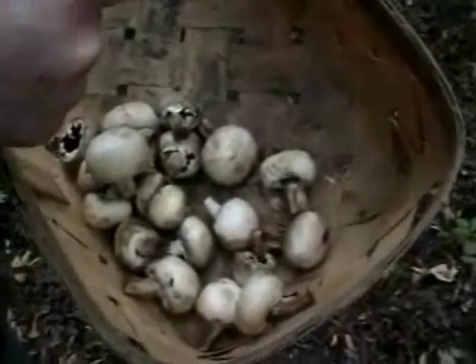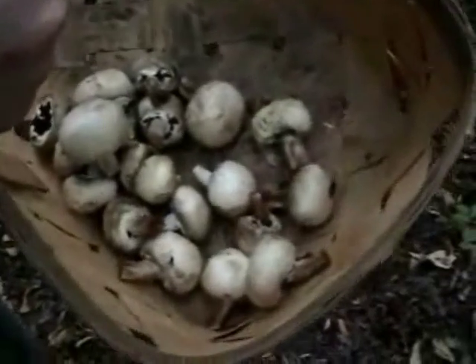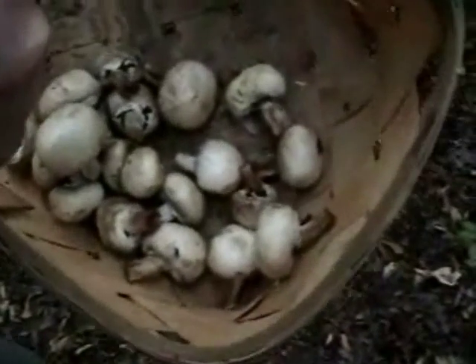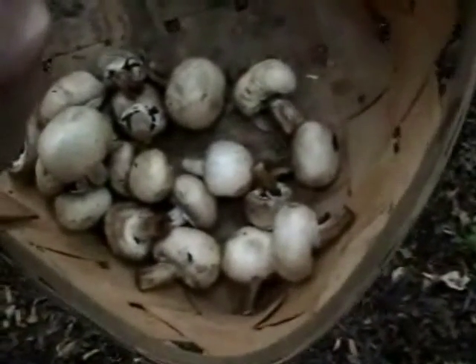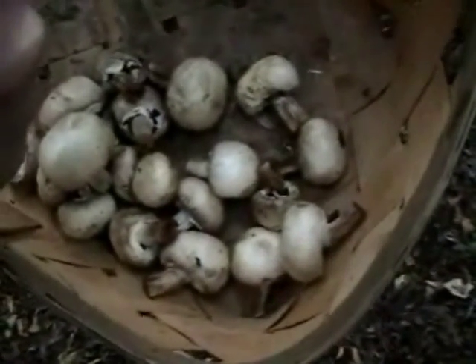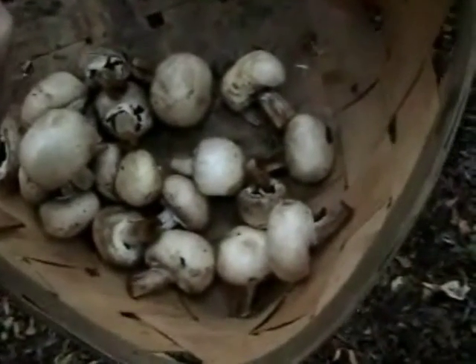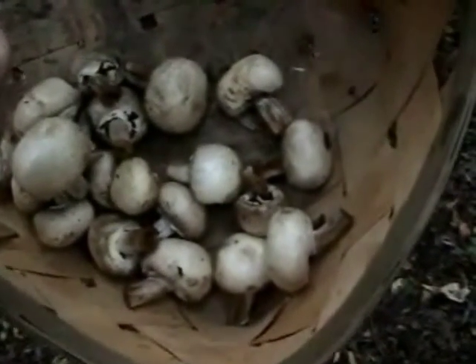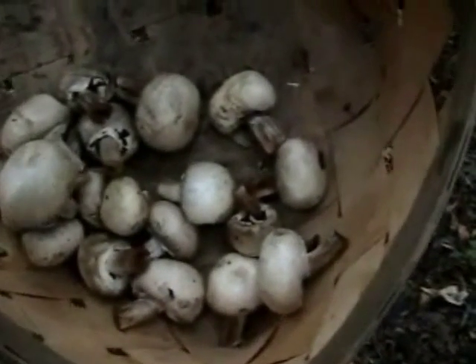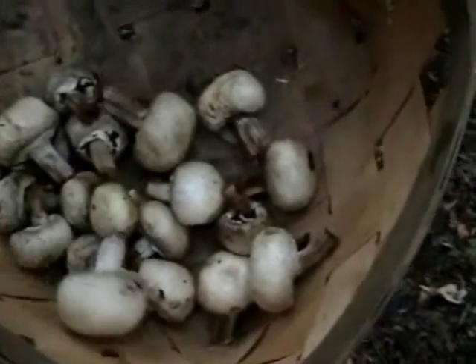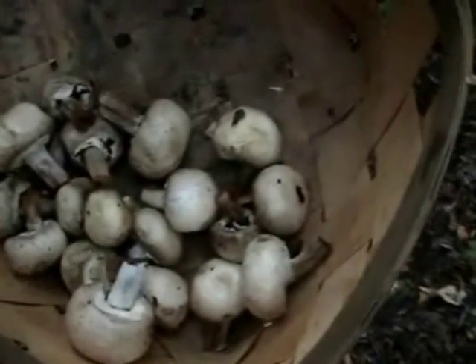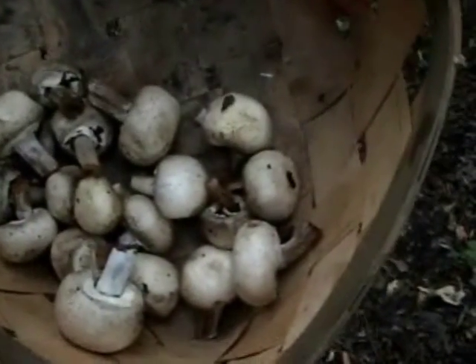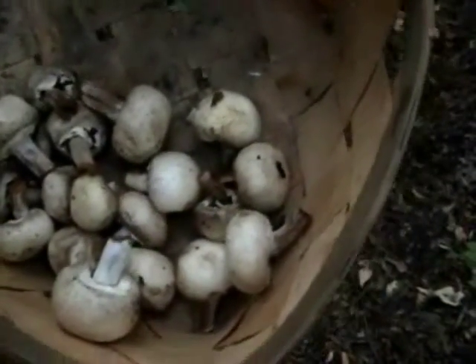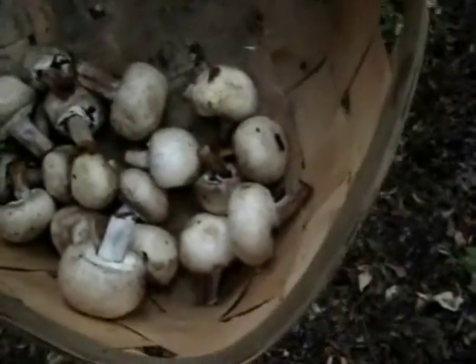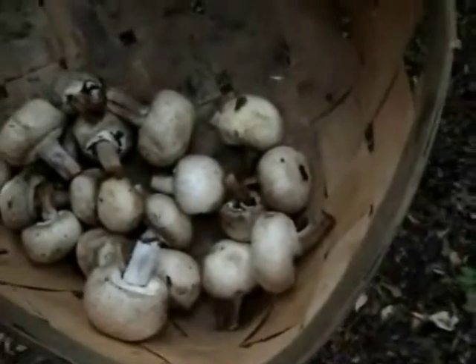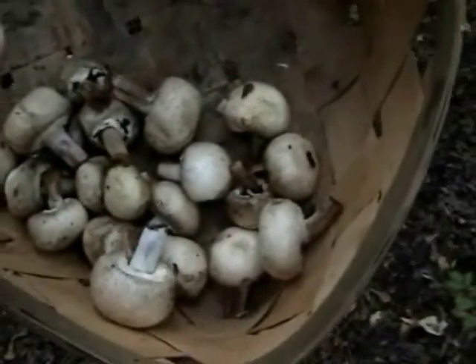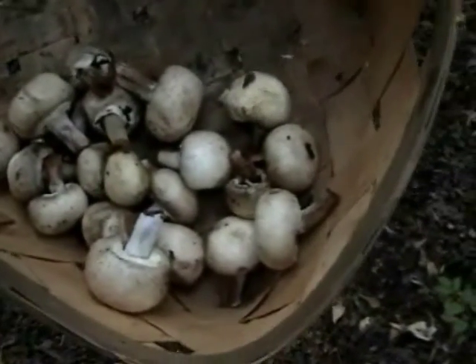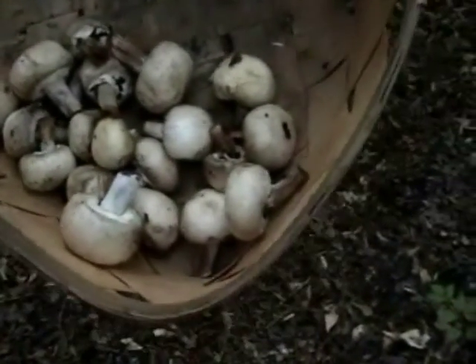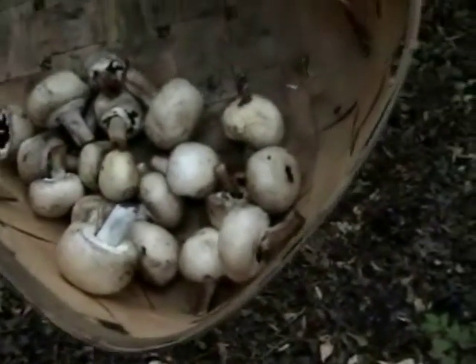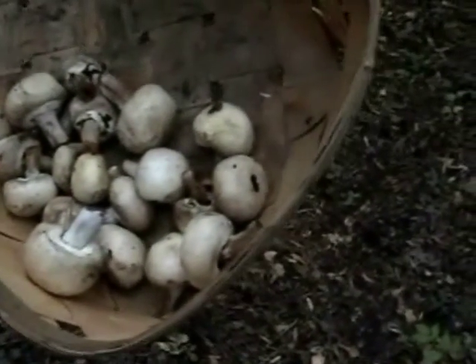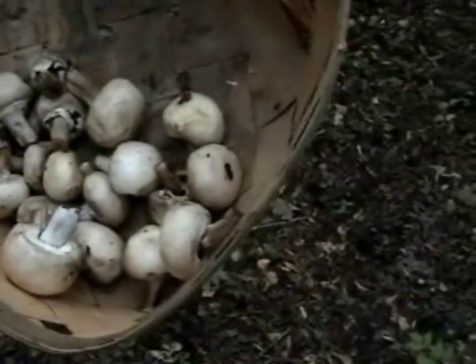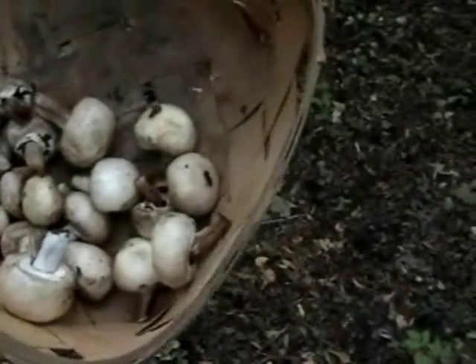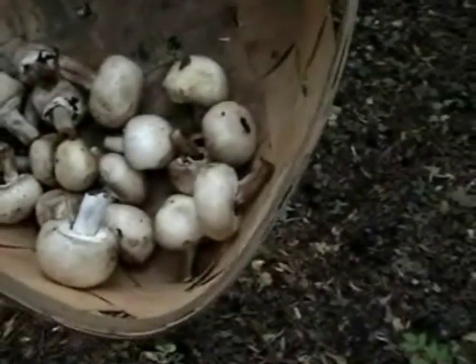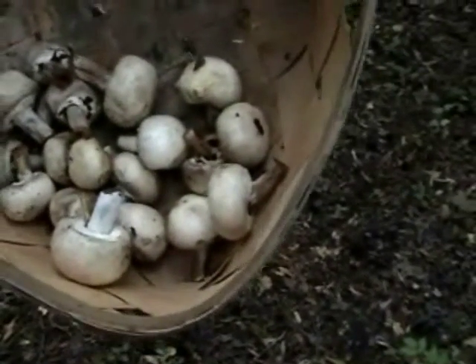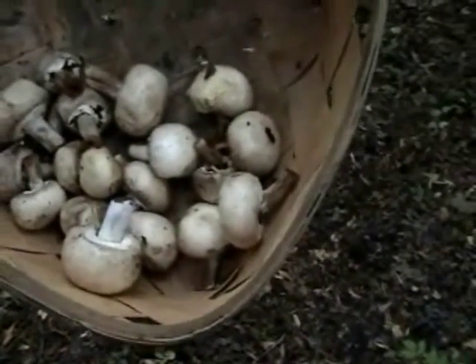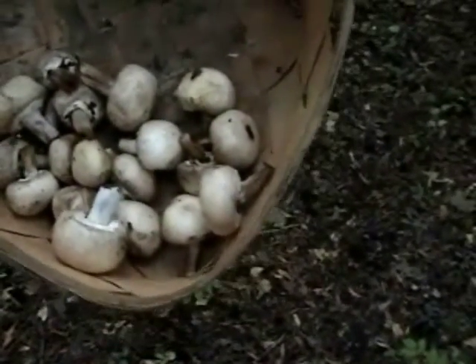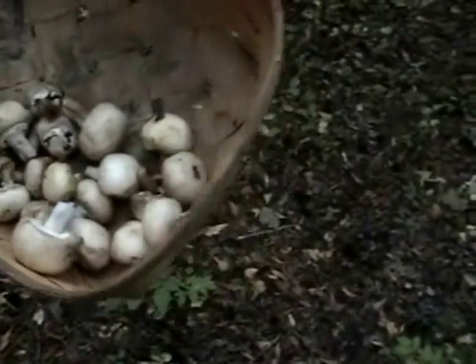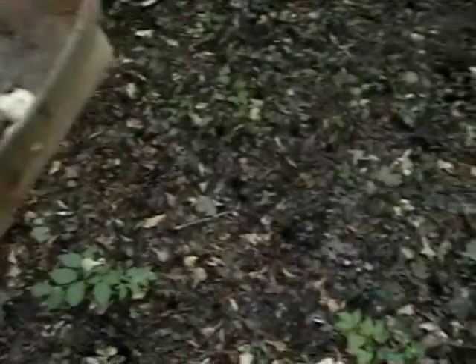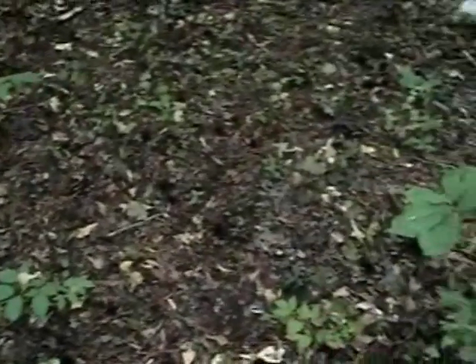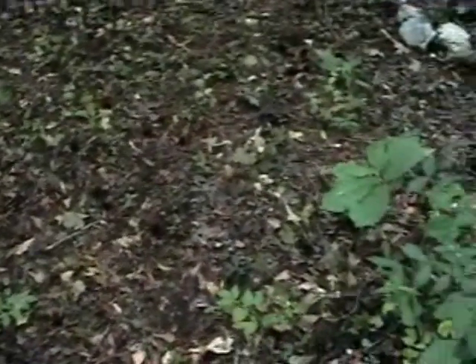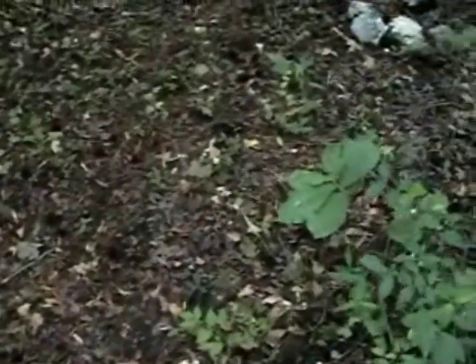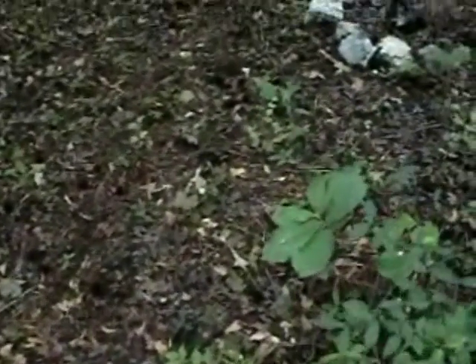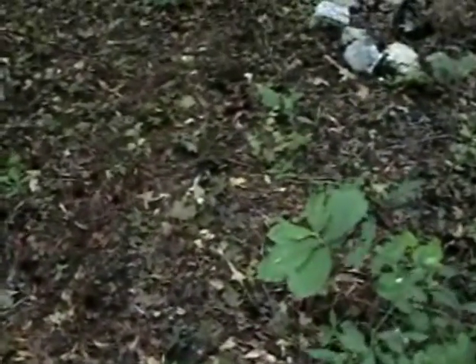Alright, with this many of them here we might as well go on back in, because it's just for salads anyway and this is plenty for one day. We can get the rest off these trees some other time.